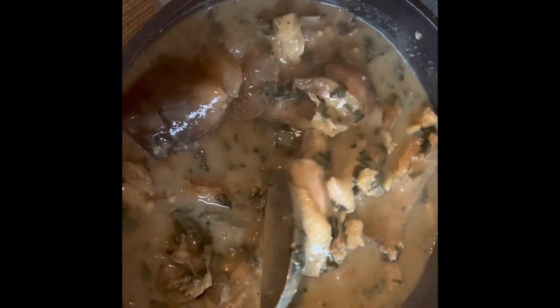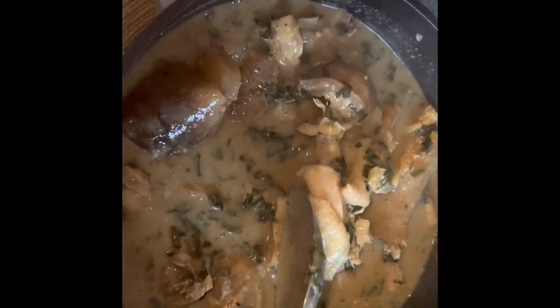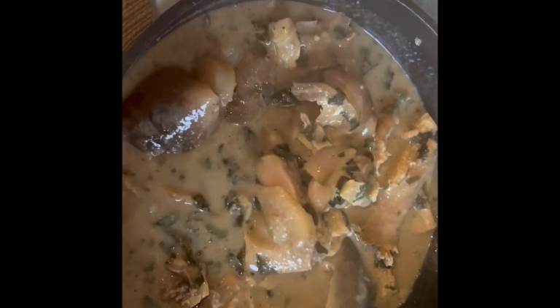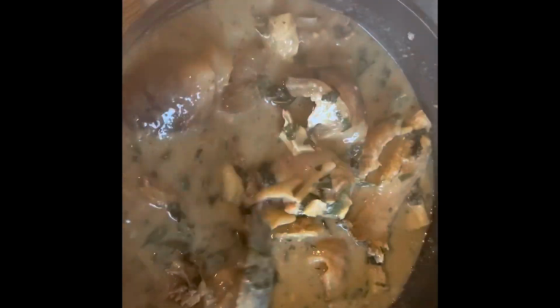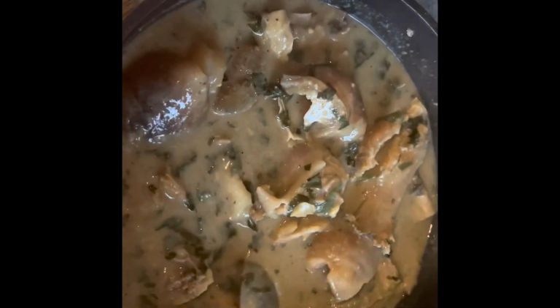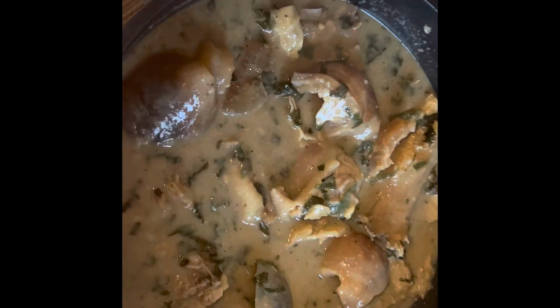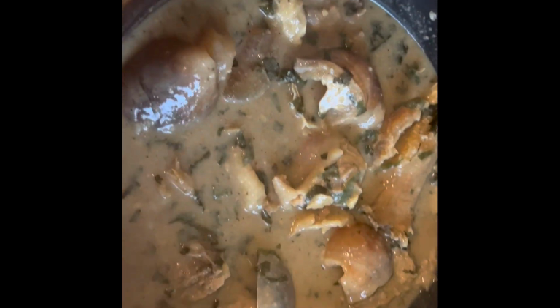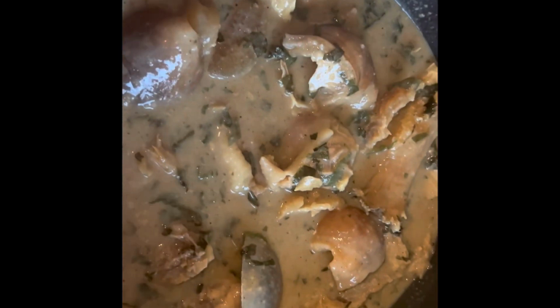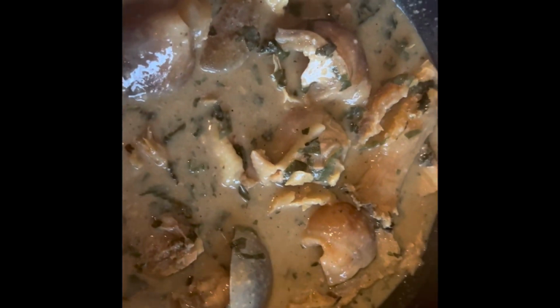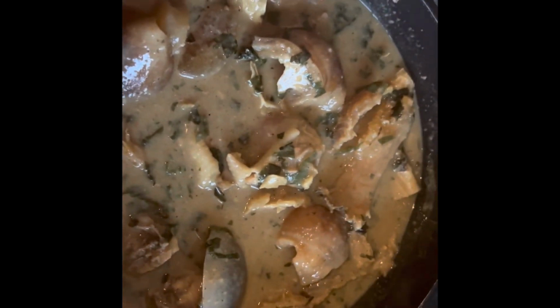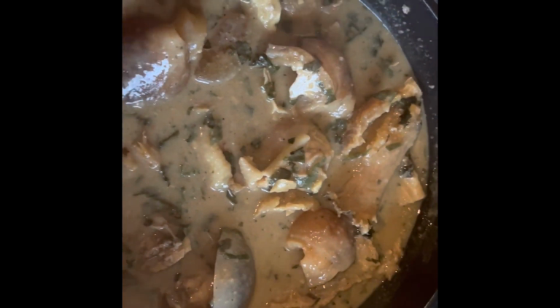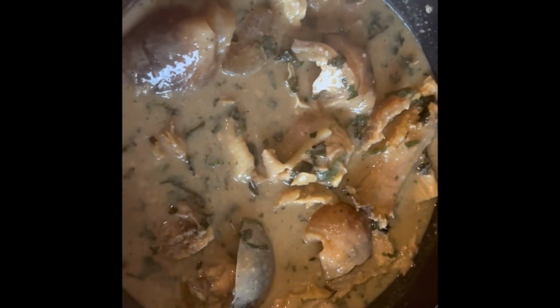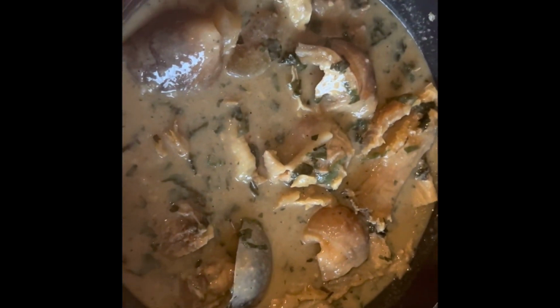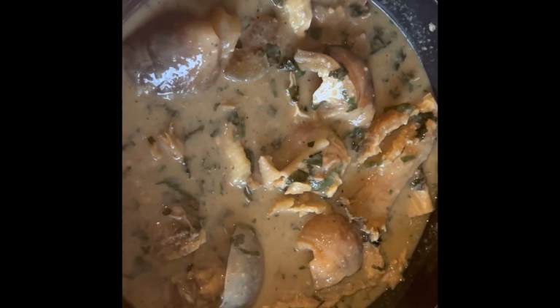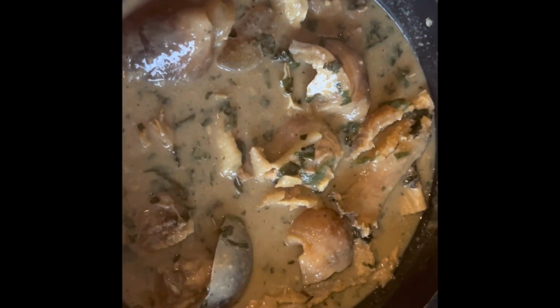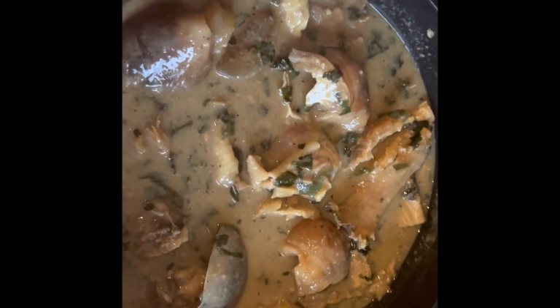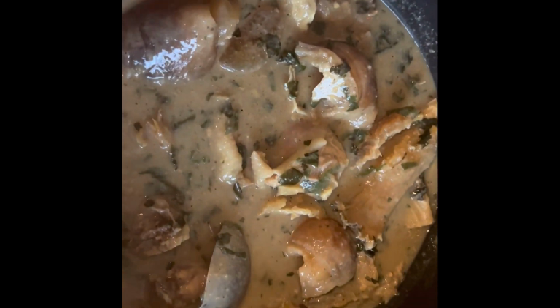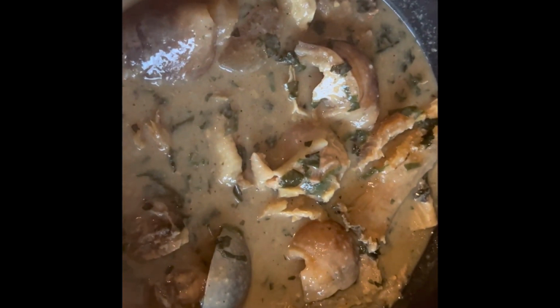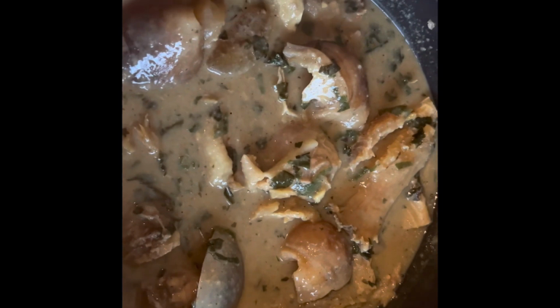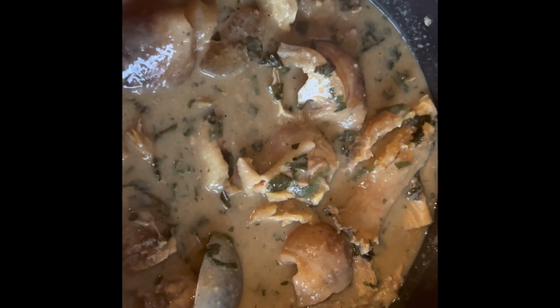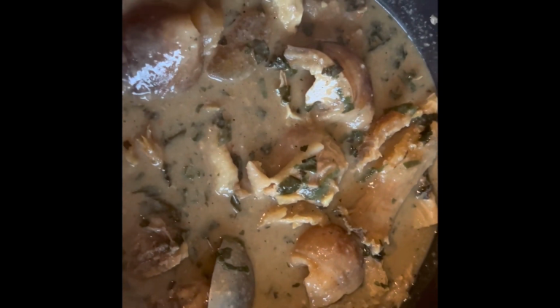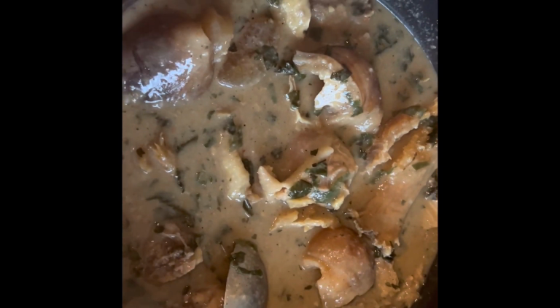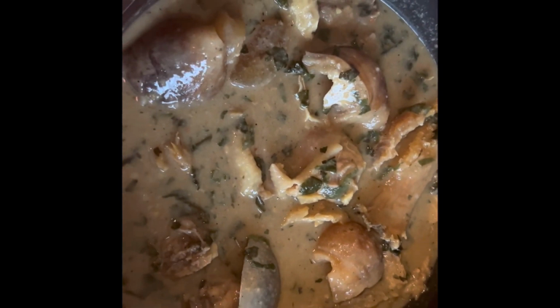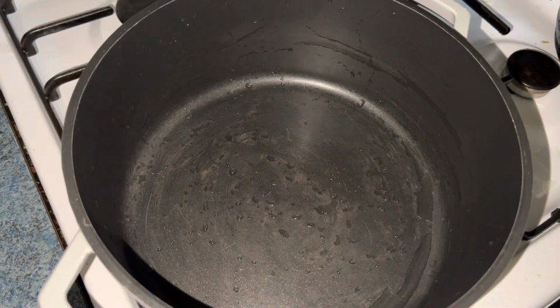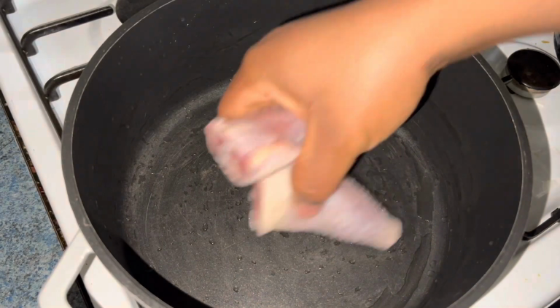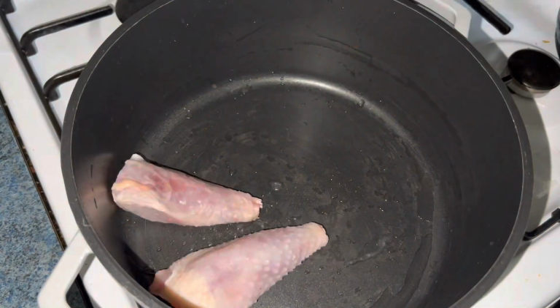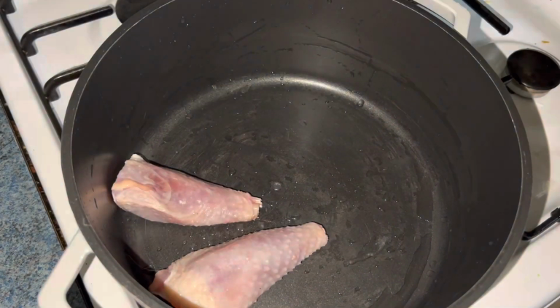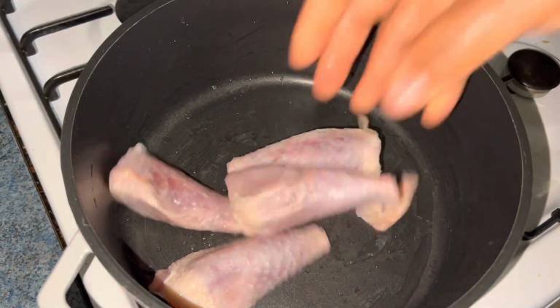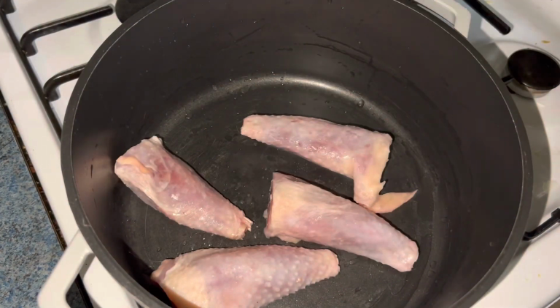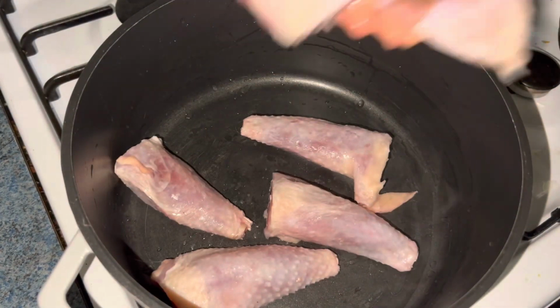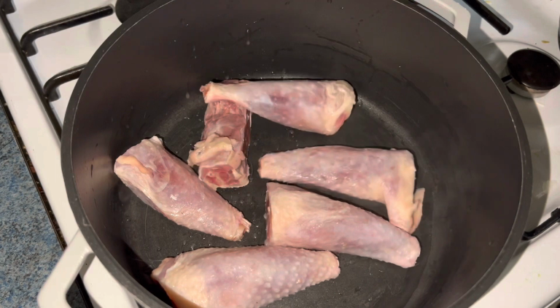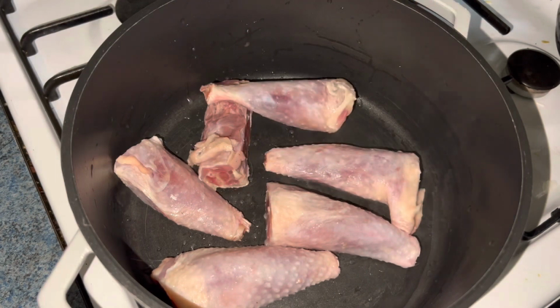Nsala soup is a native soup of the Anambra state people from the eastern part of Nigeria. You can also call it white soup — the English name — because we are not using palm oil.